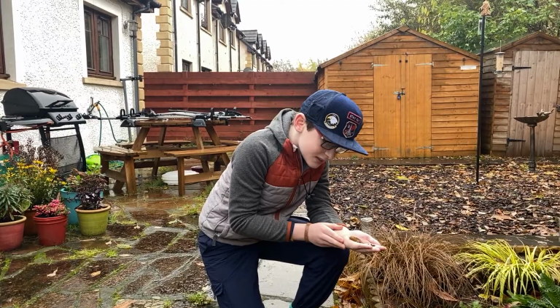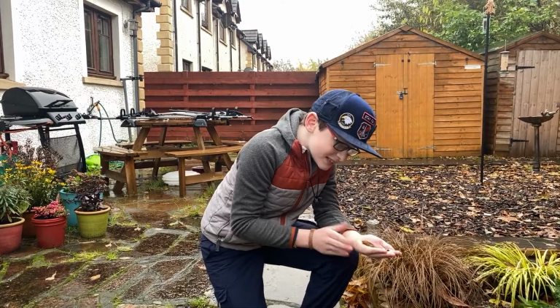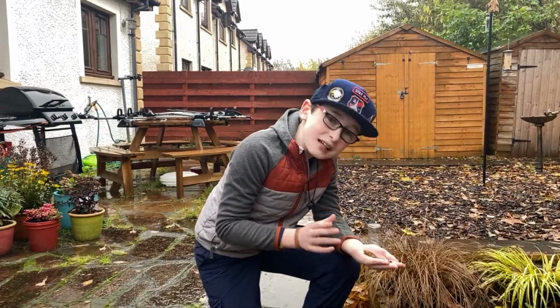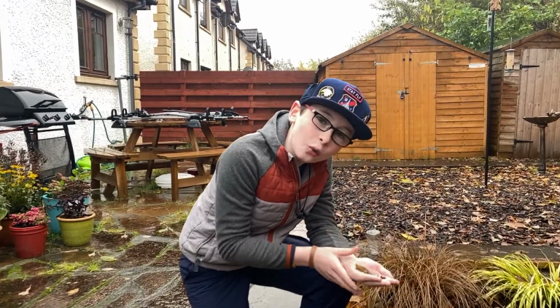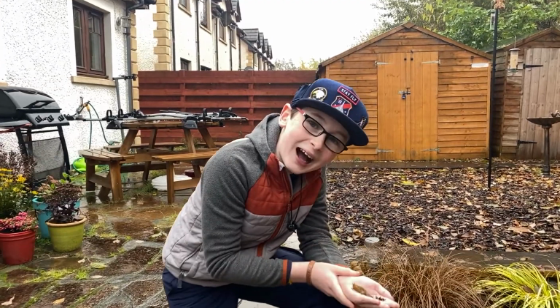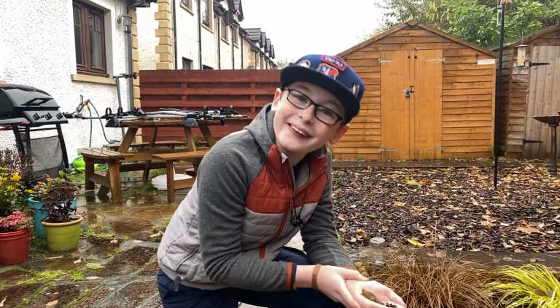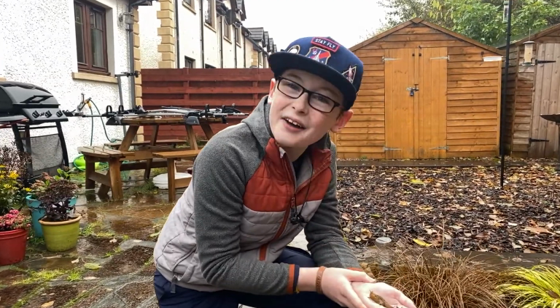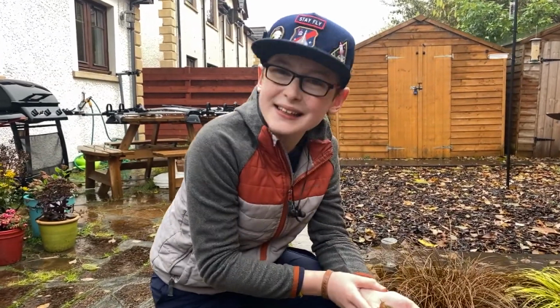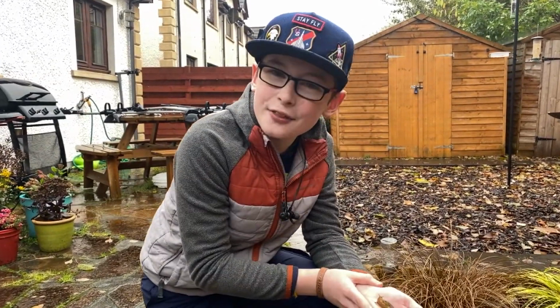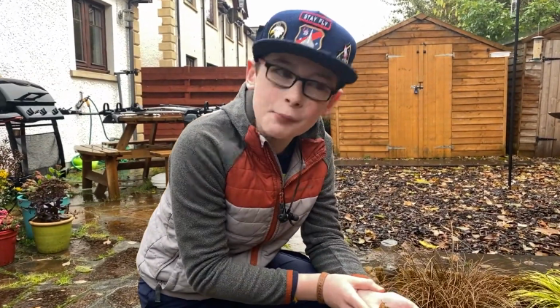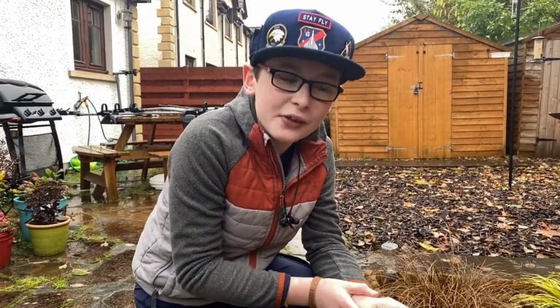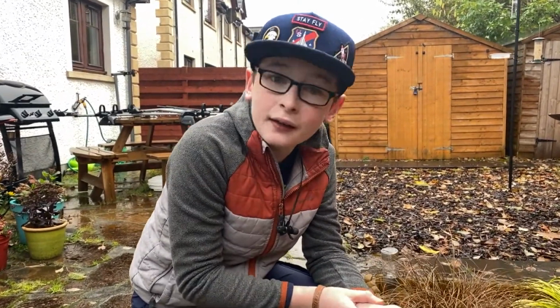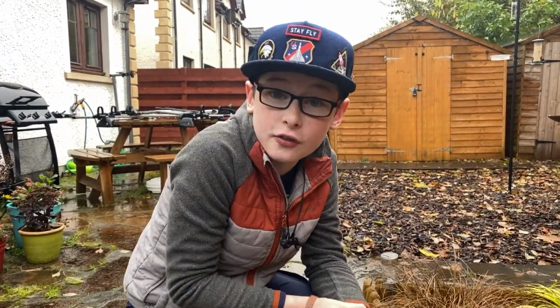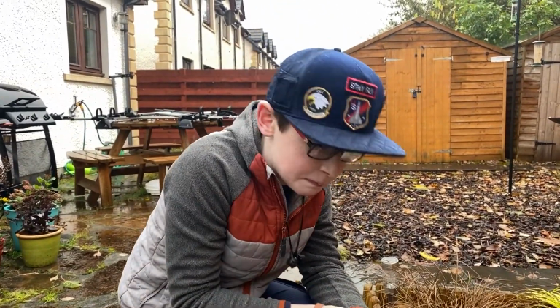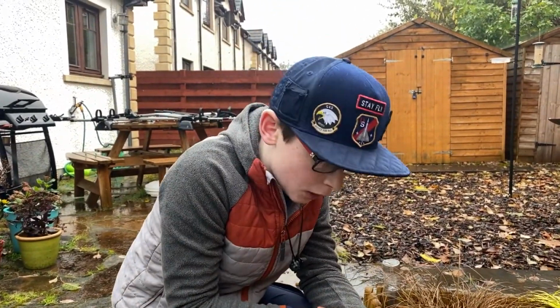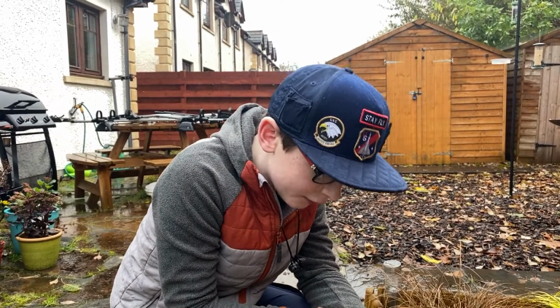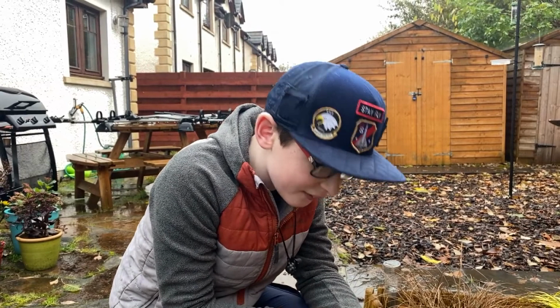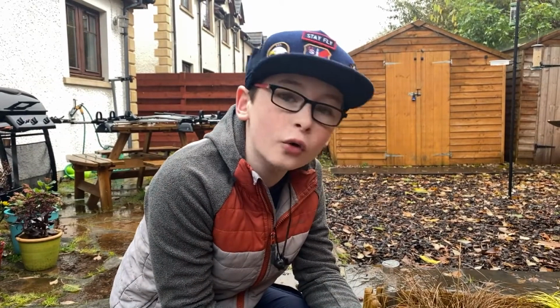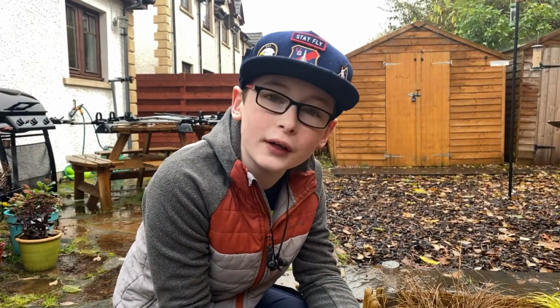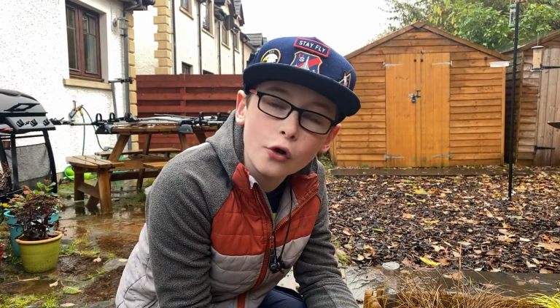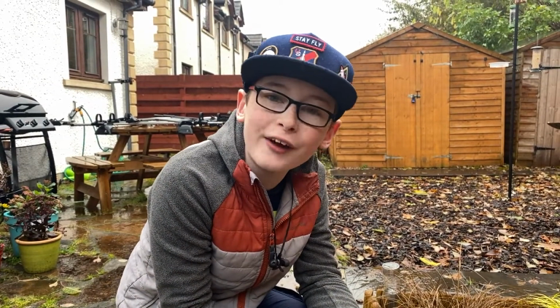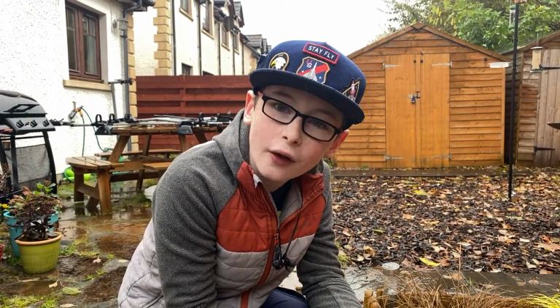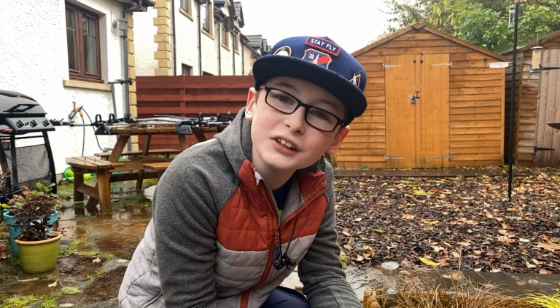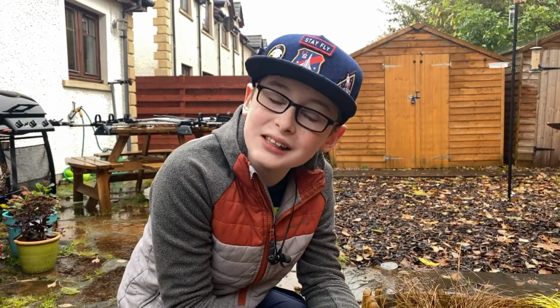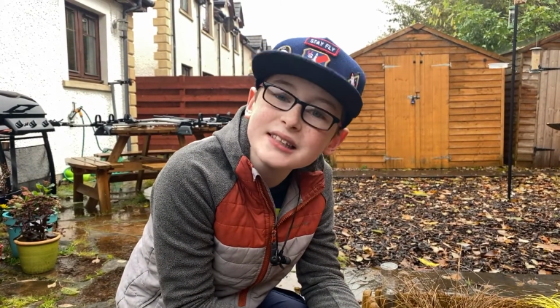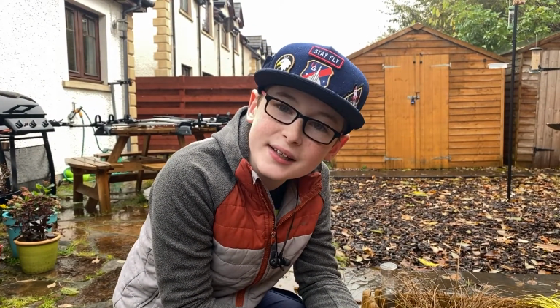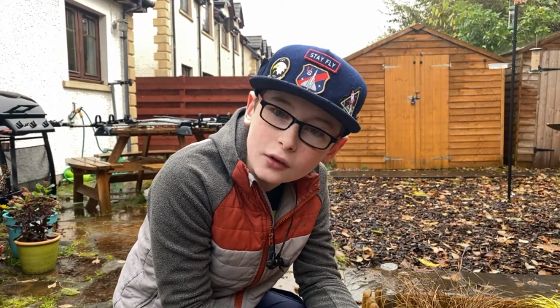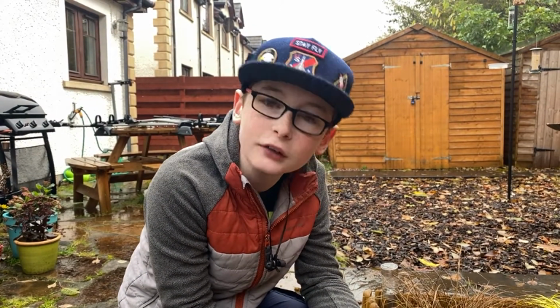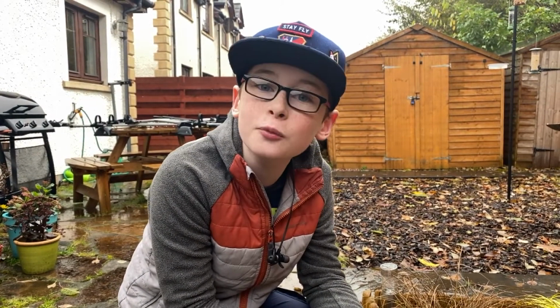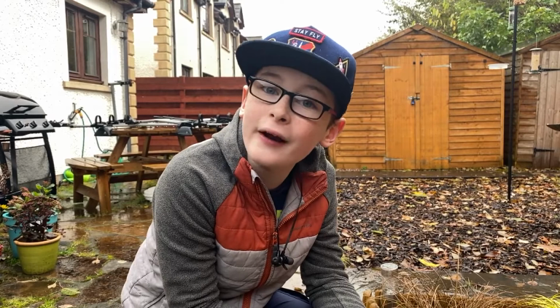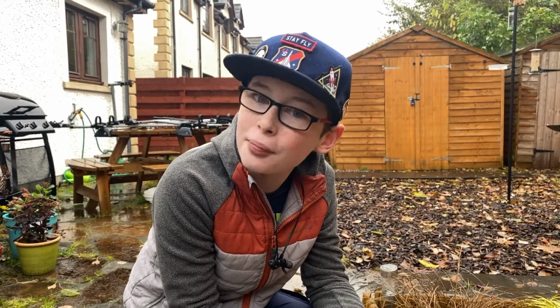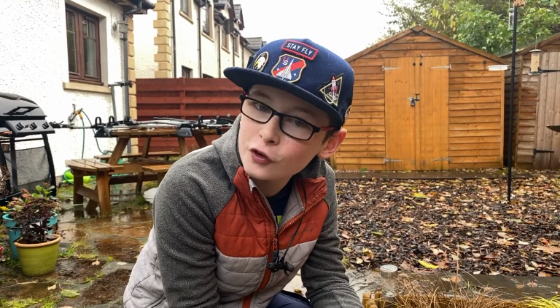Slugs don't actually have teeth. You might be thinking, how do they eat? Well, in fact, they have an organ called the radula, which is slightly serrated, which allows them to grind up their food.